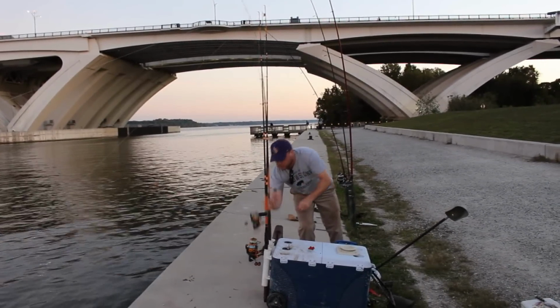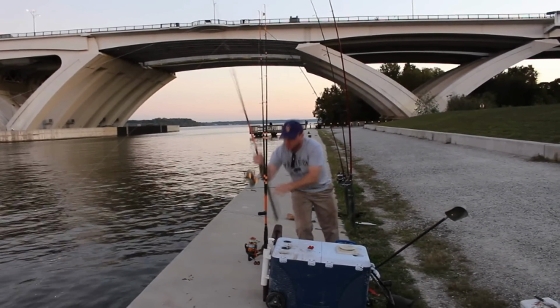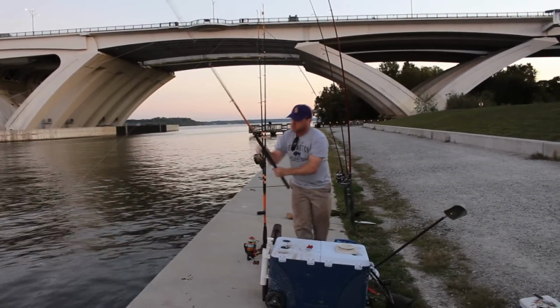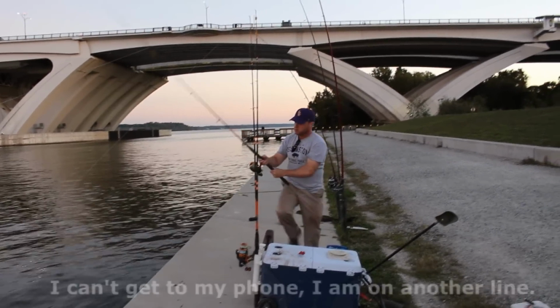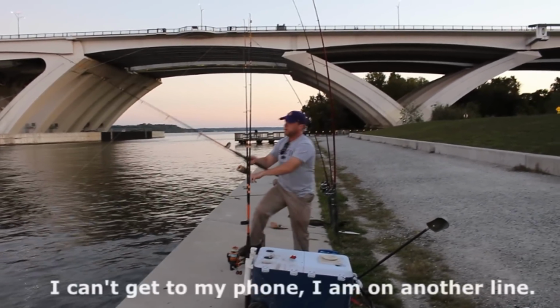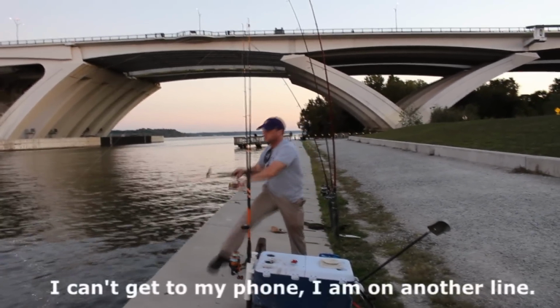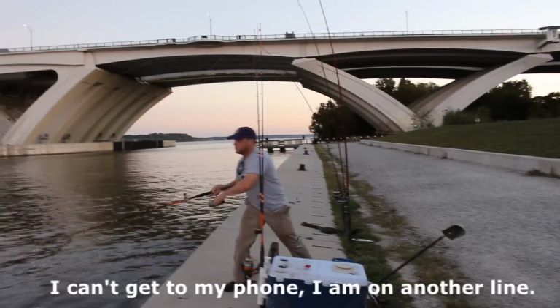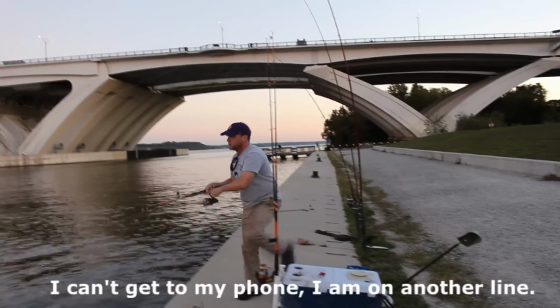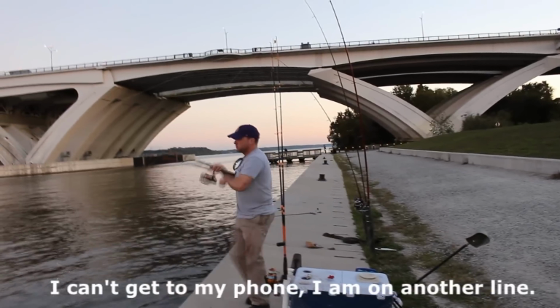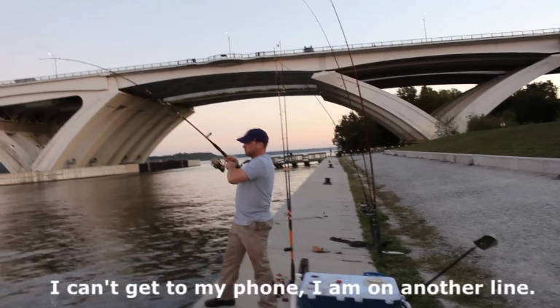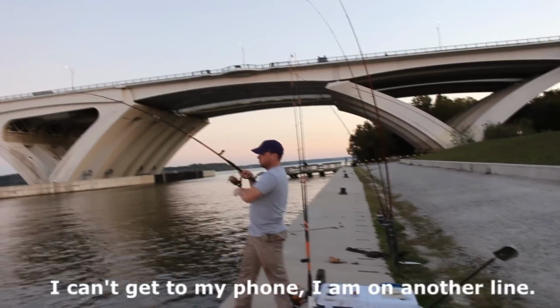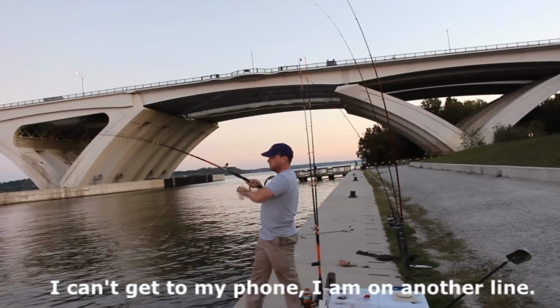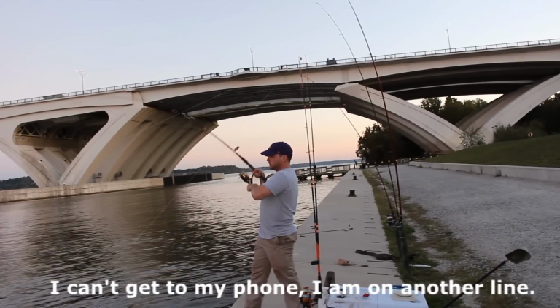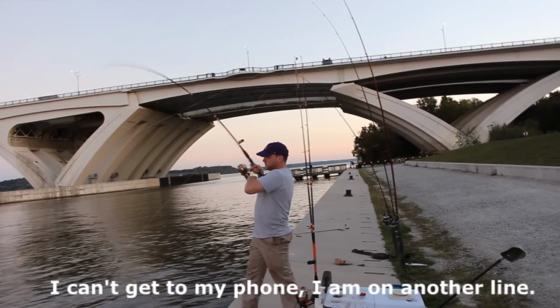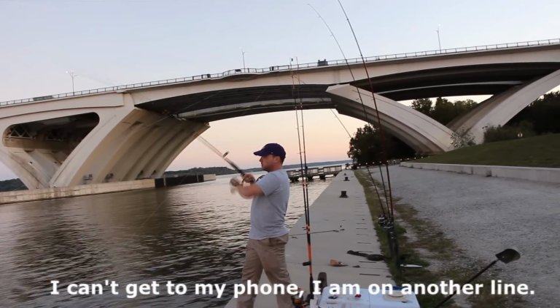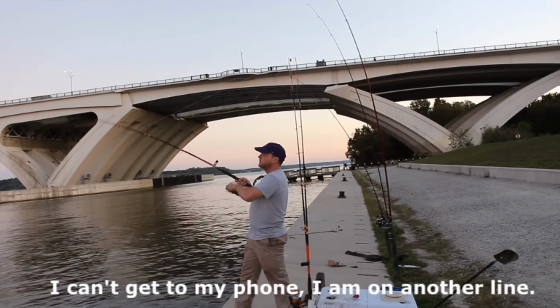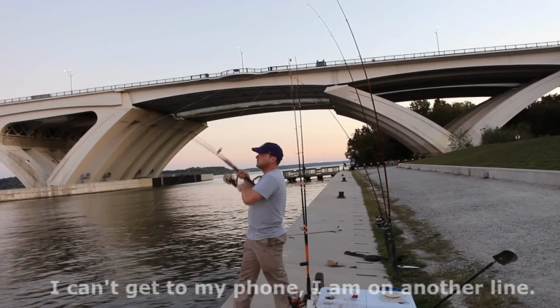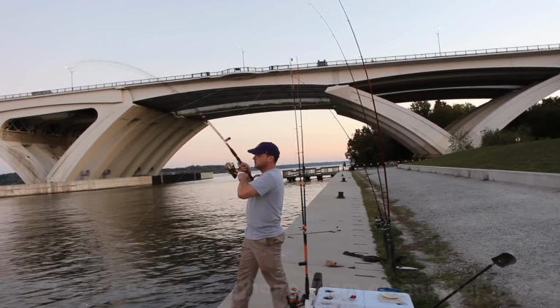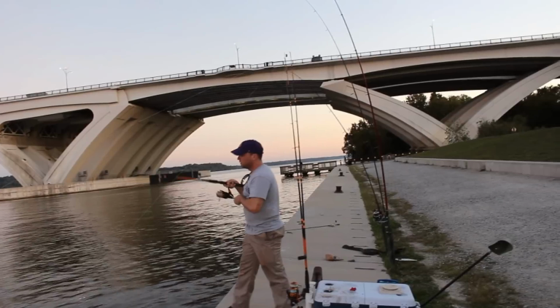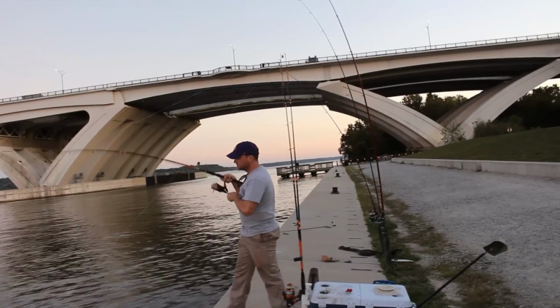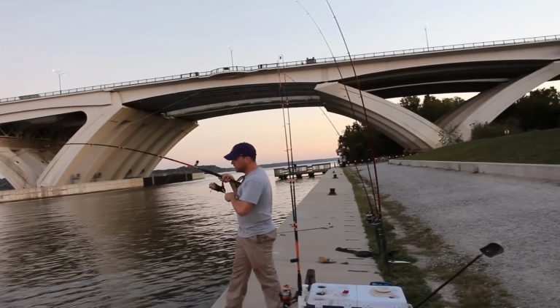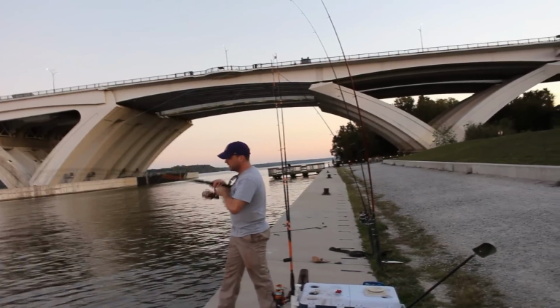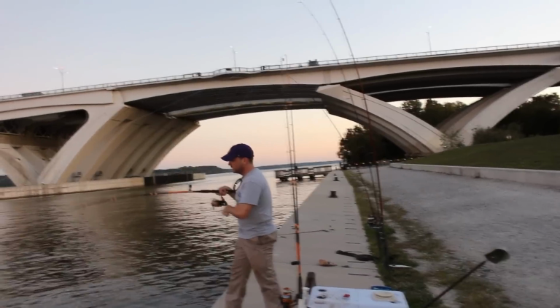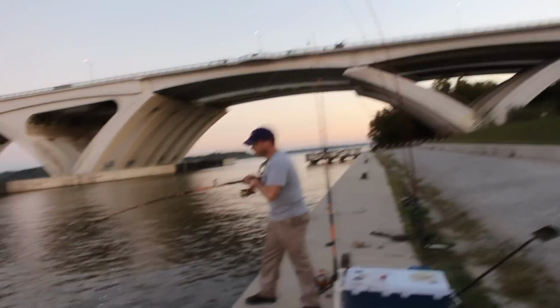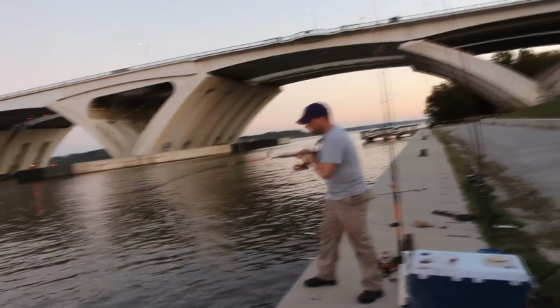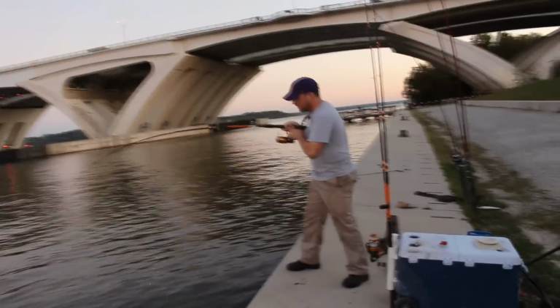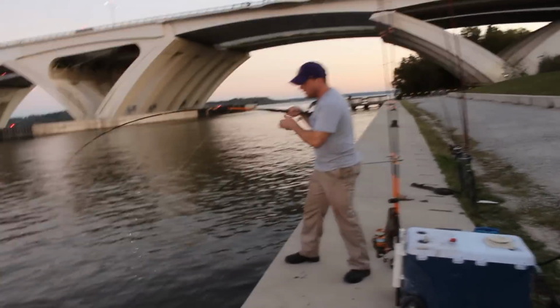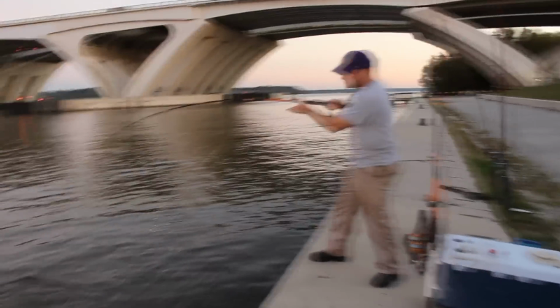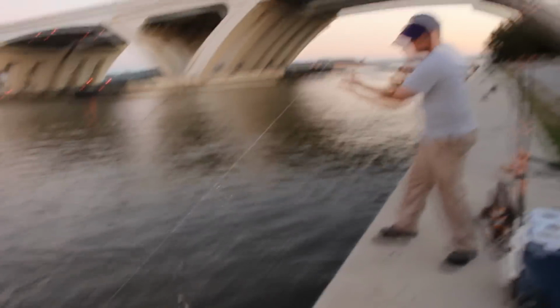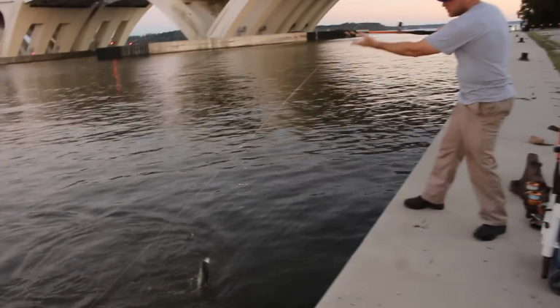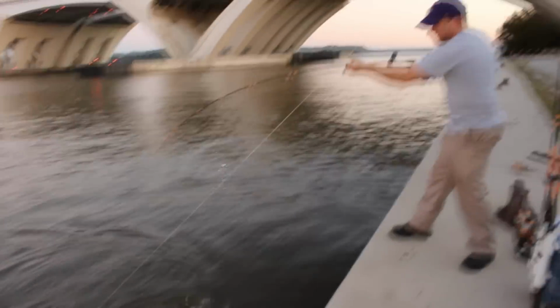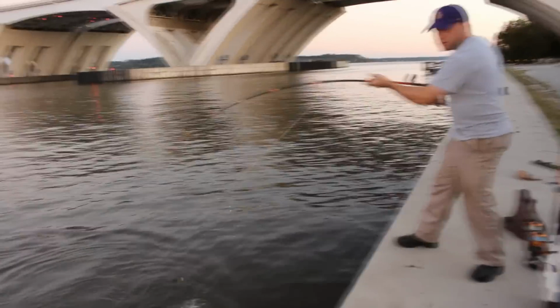Is that a striper? That's a striper. That's a nice one here.